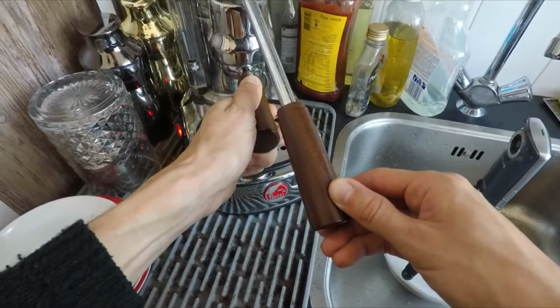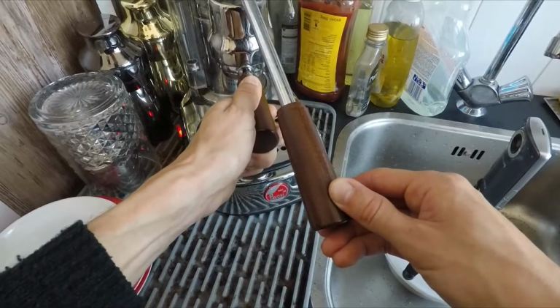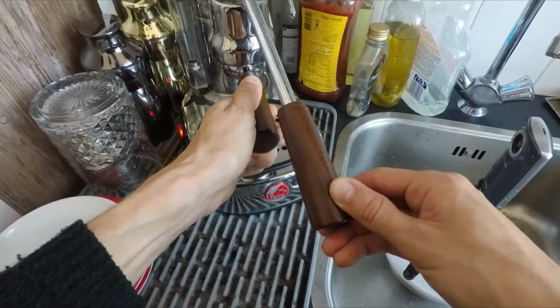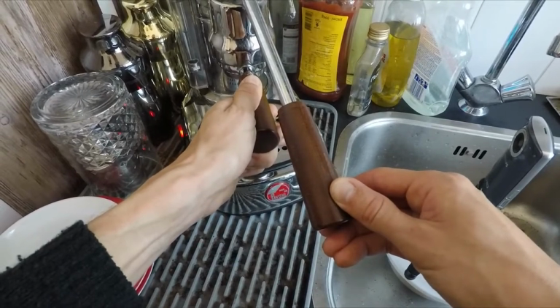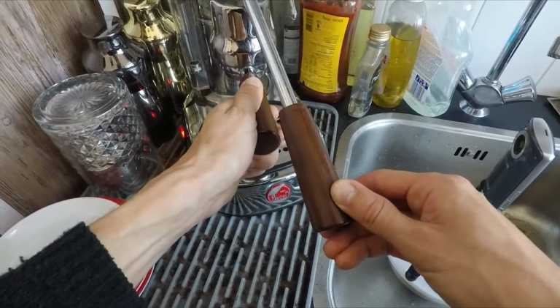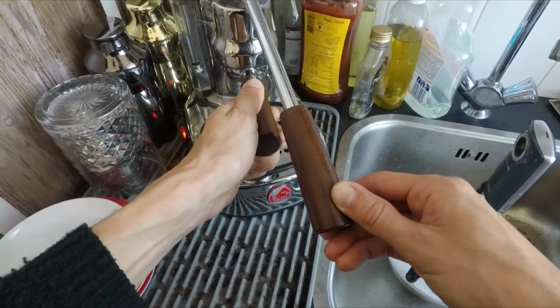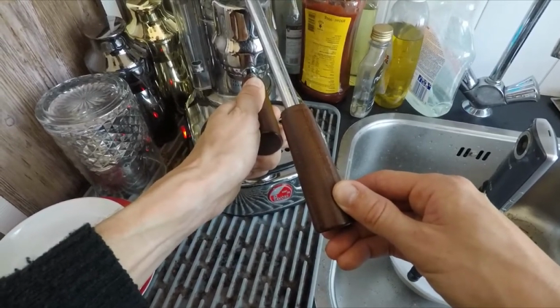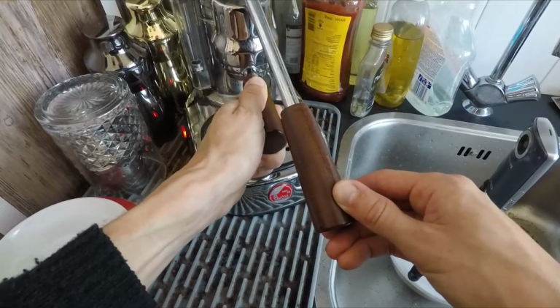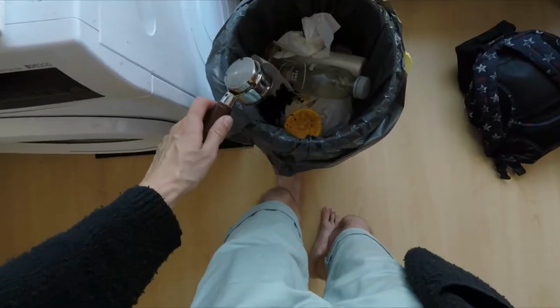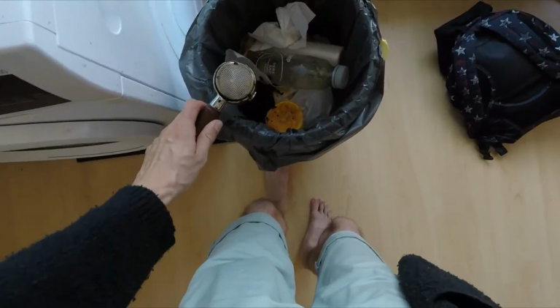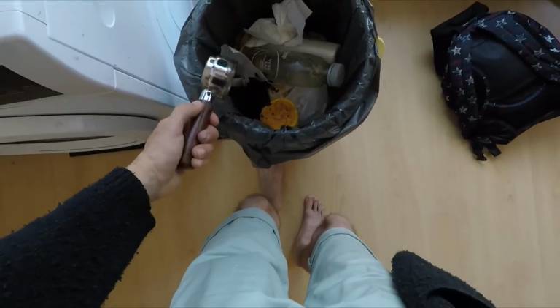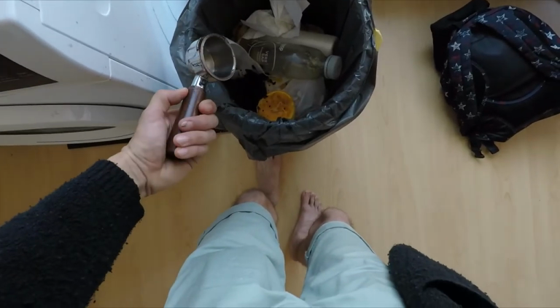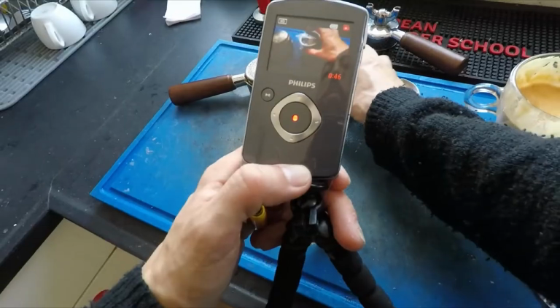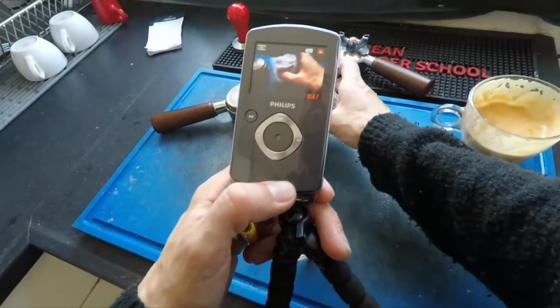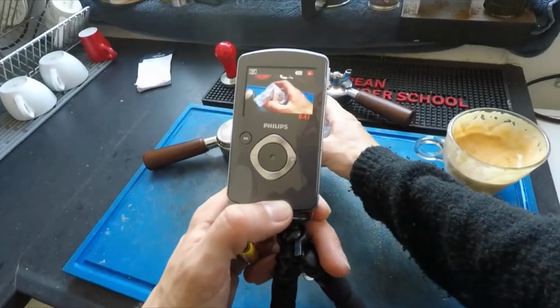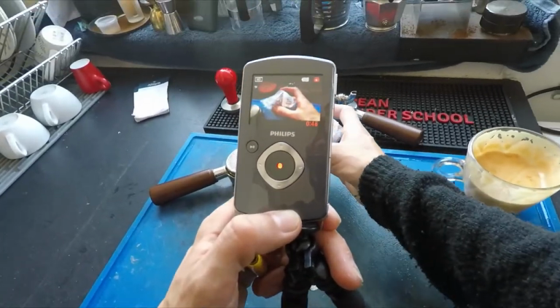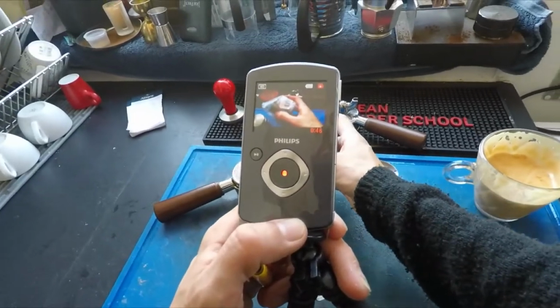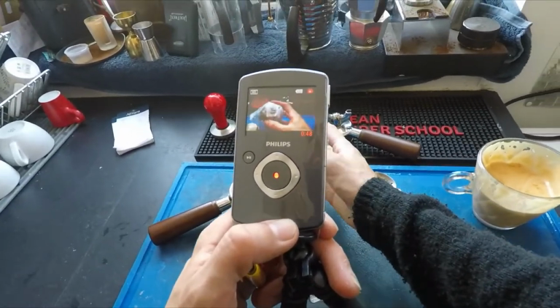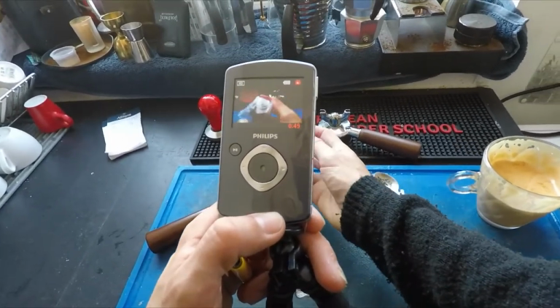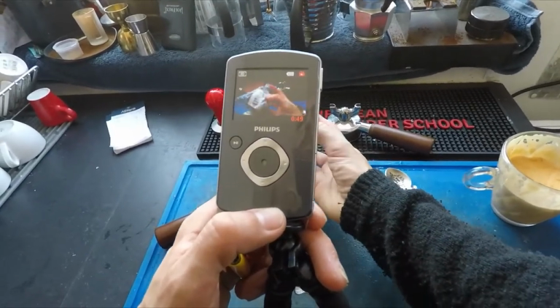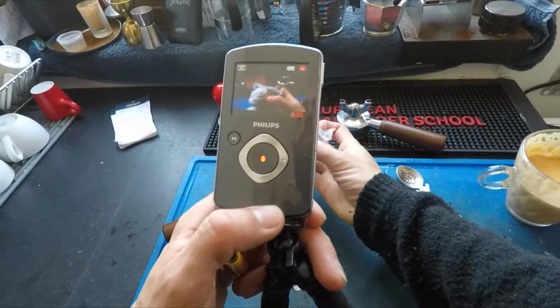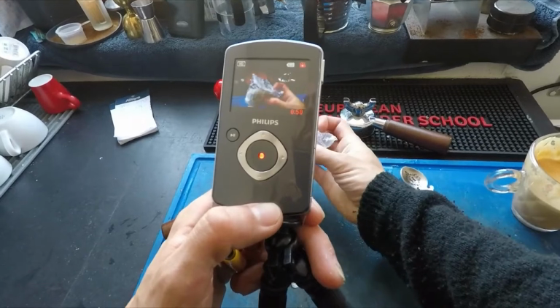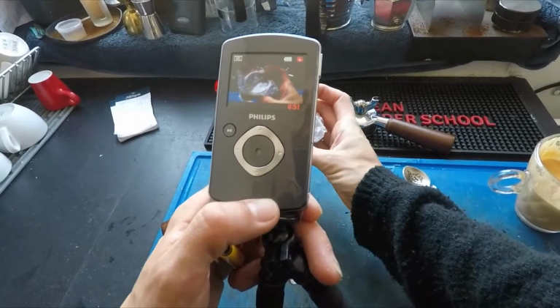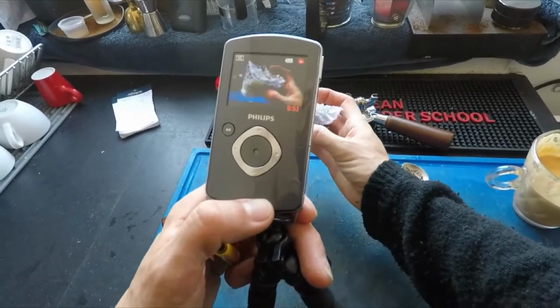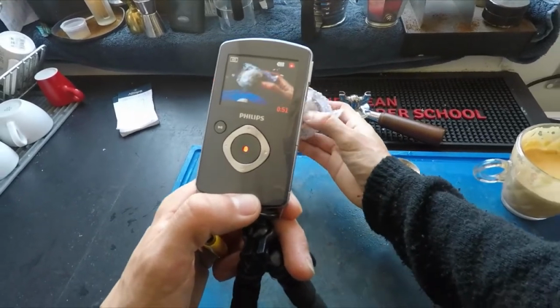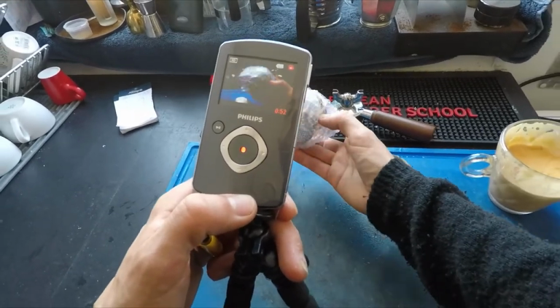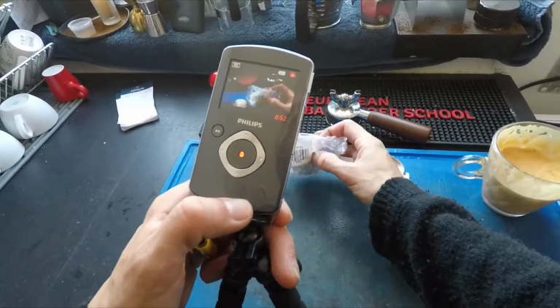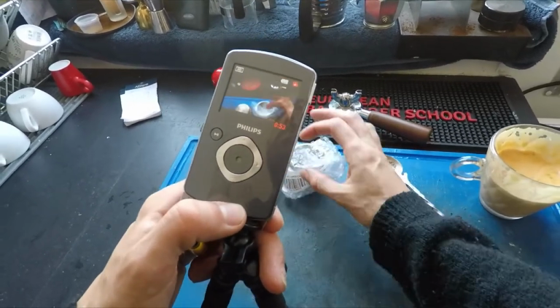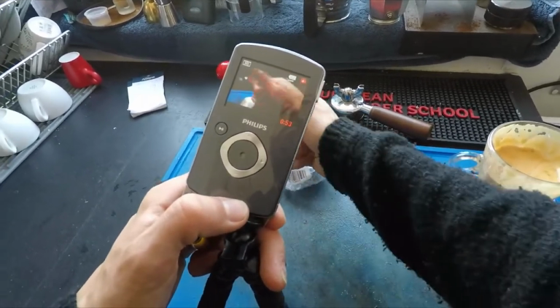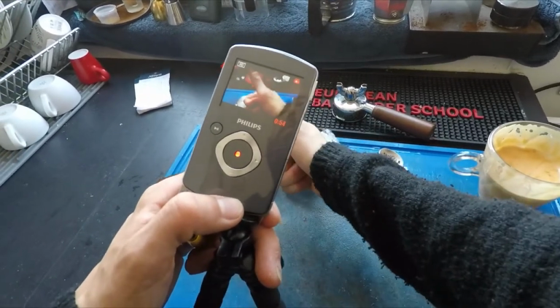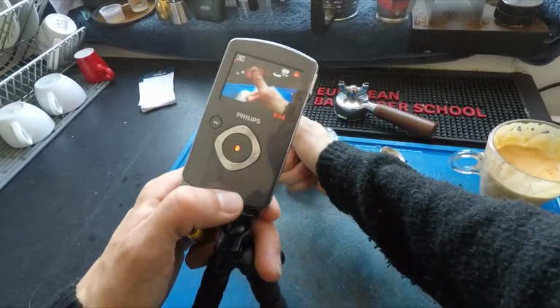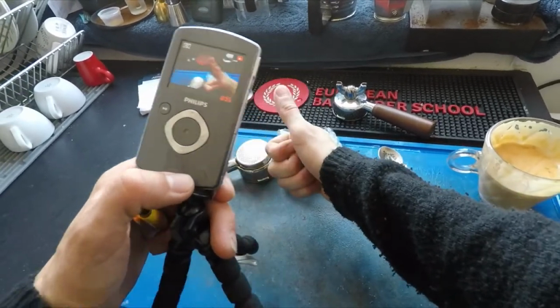The basket fits a bit loosely in the Pavoni porta itself, so be careful when tapping it to empty. Now for those who want to give this basket a try, I bought one extra — first one to reply in the comments gets it for free, on the house. See you next time.